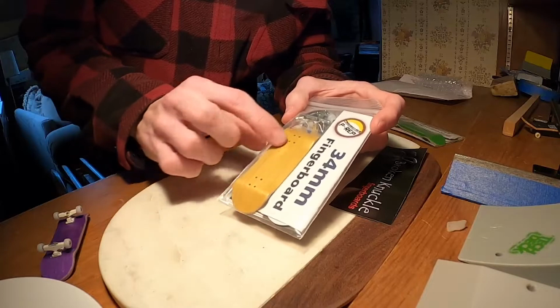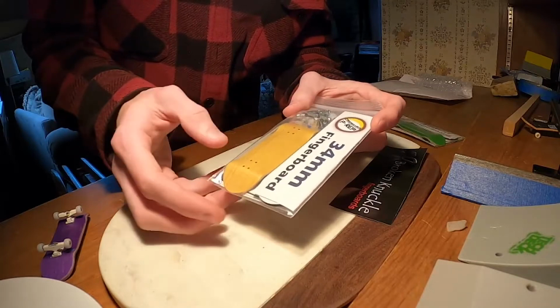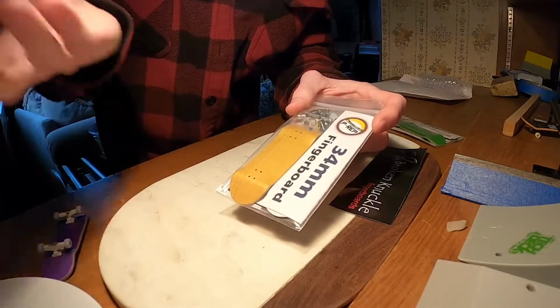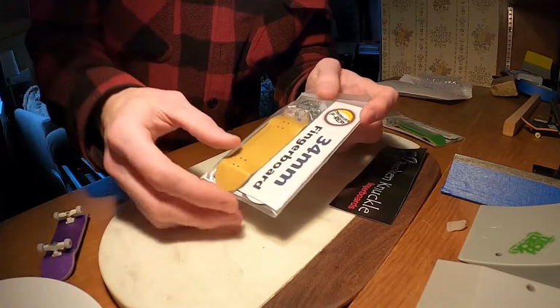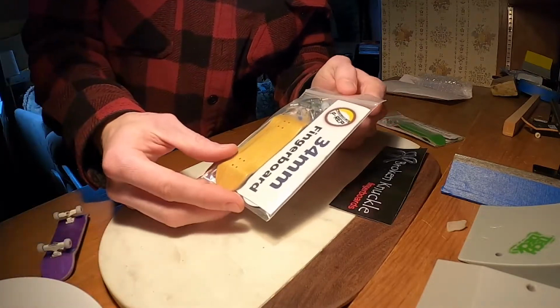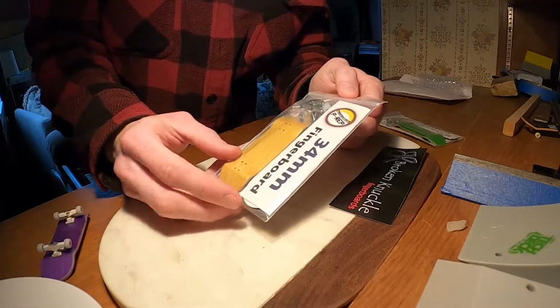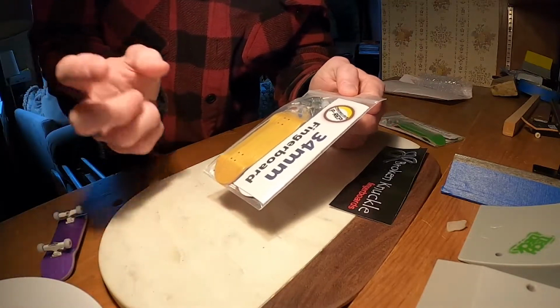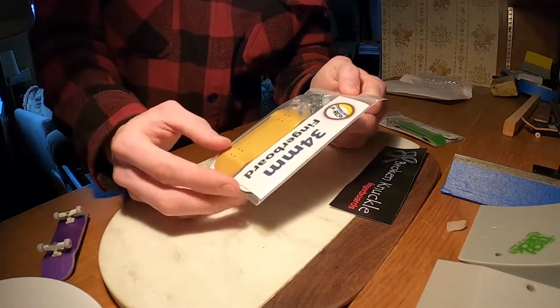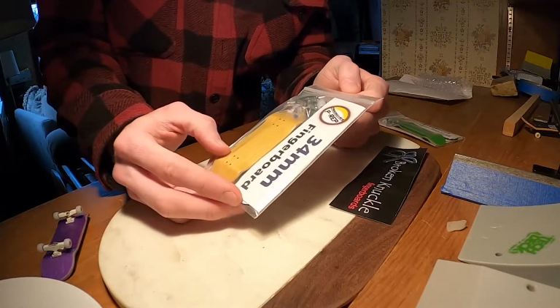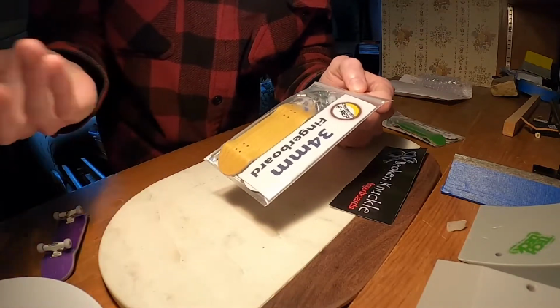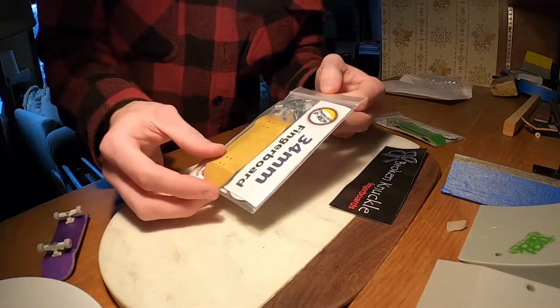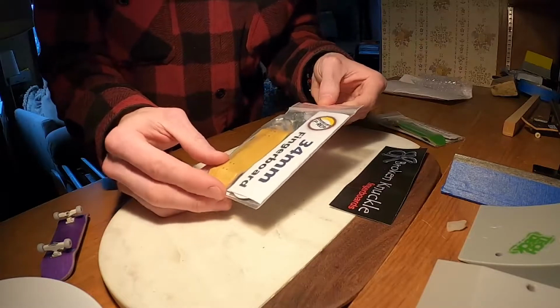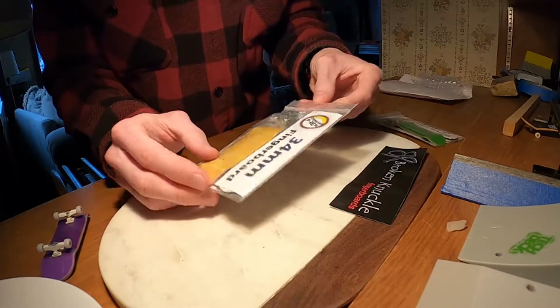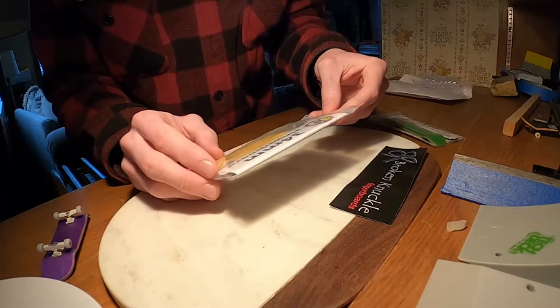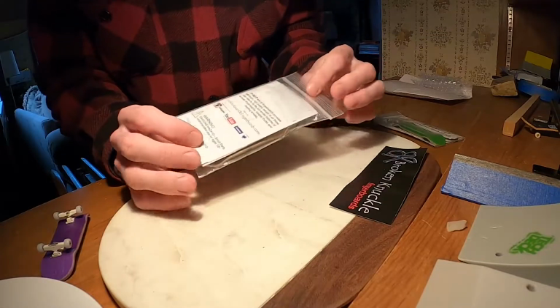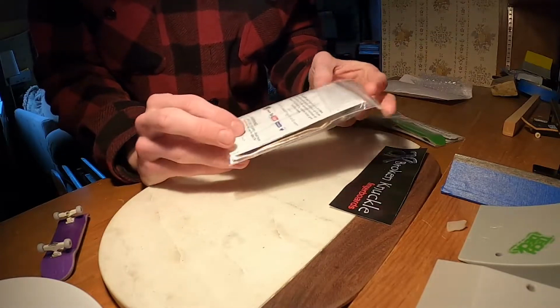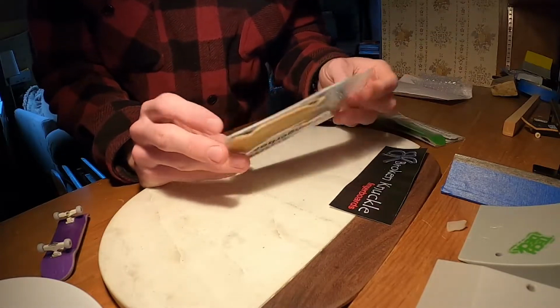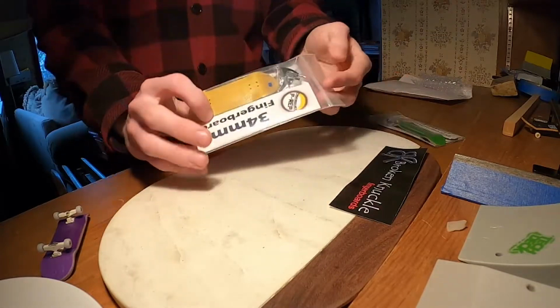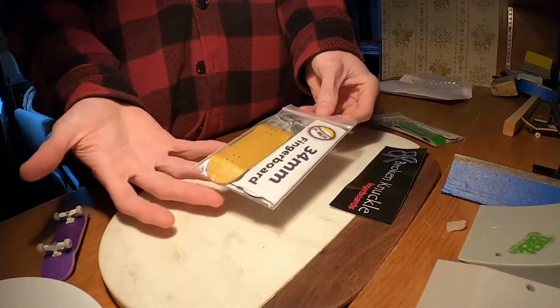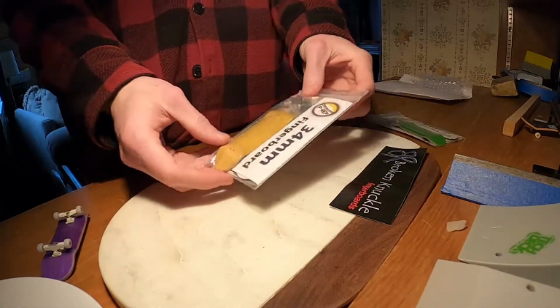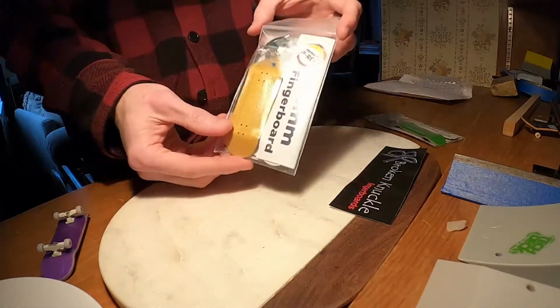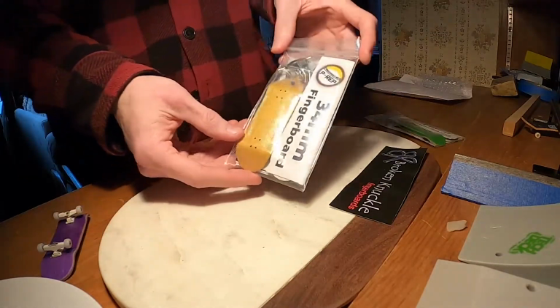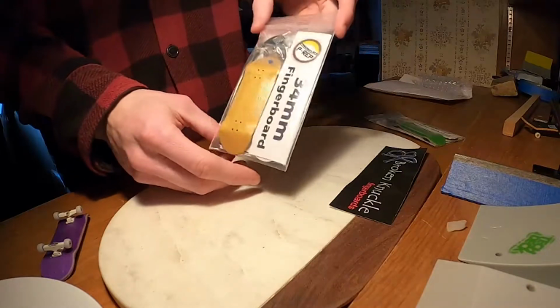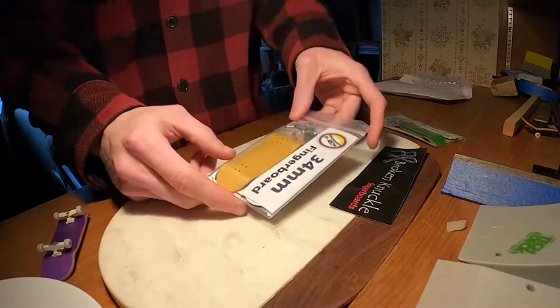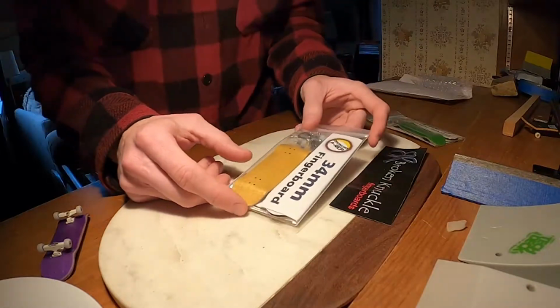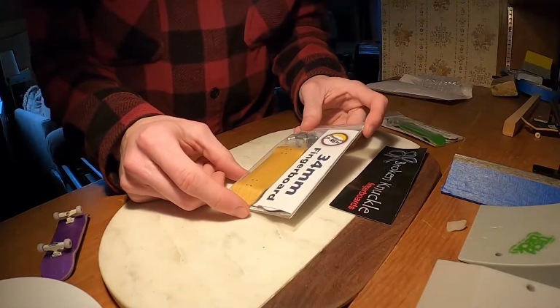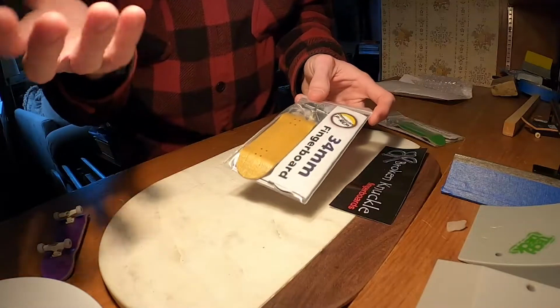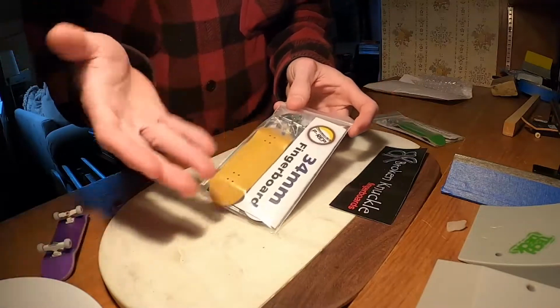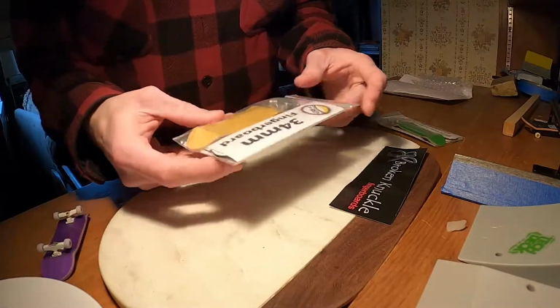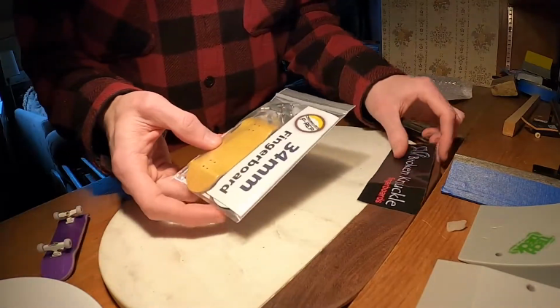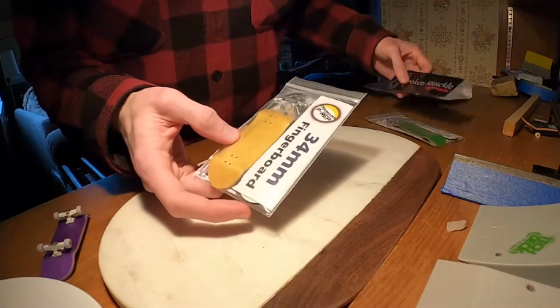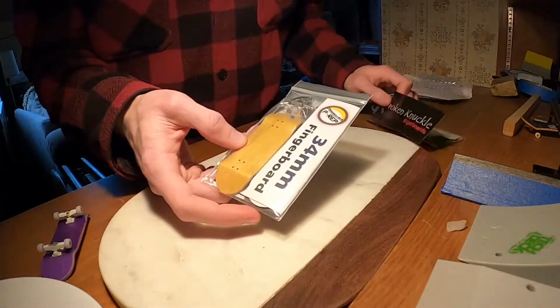I thought it was kind of just simple and nice. I was also thinking red, but once again they didn't have it in my size, which kind of sucks, but no big deal. Let's open this up. I'm not going to set it up just yet, but I'll show you what comes in the P-REP fingerboards.